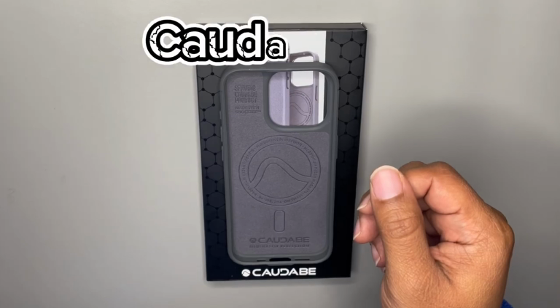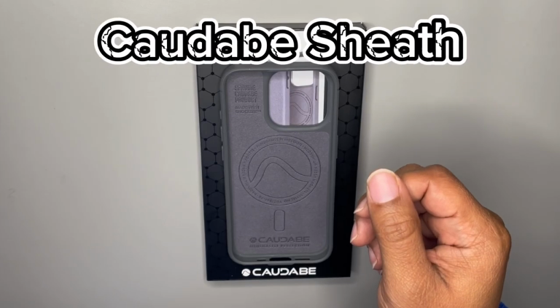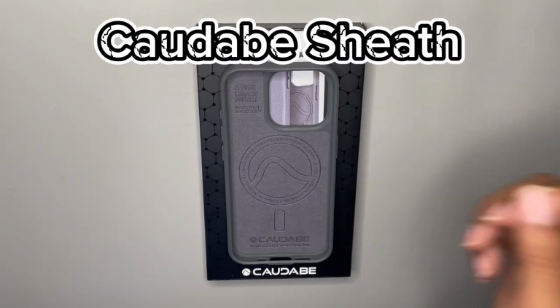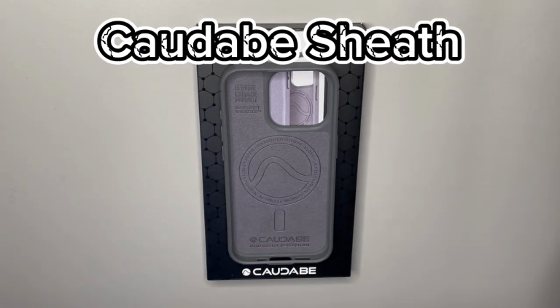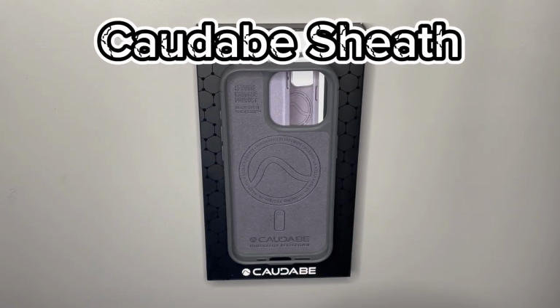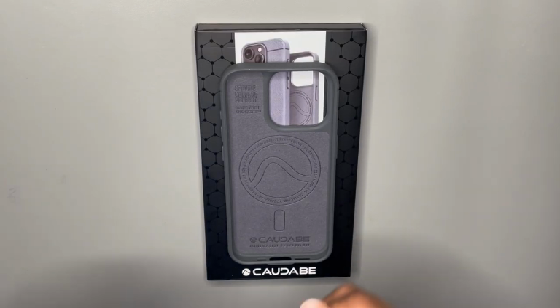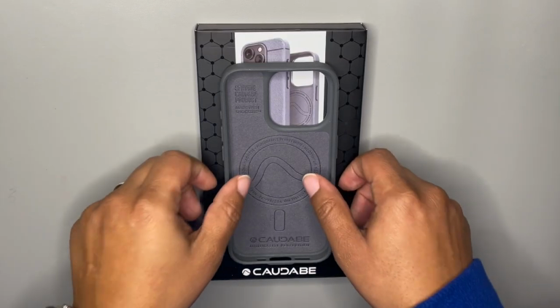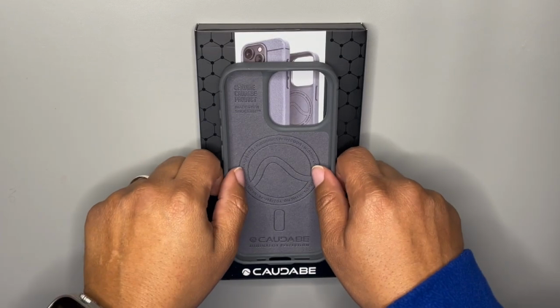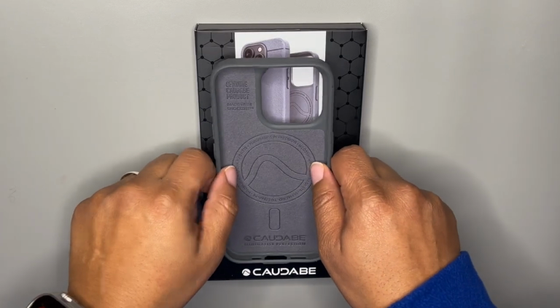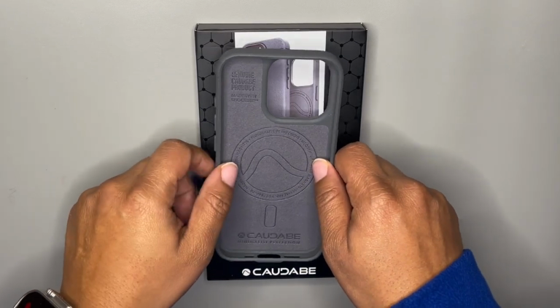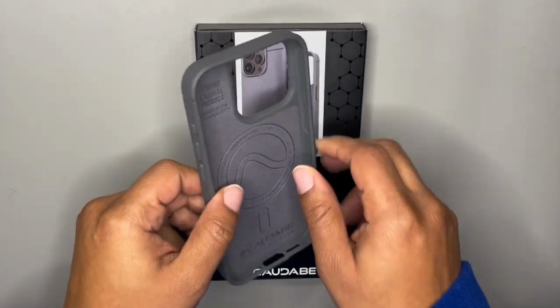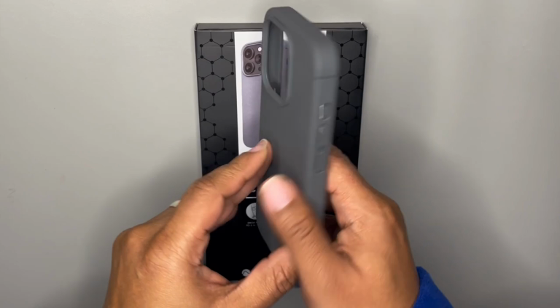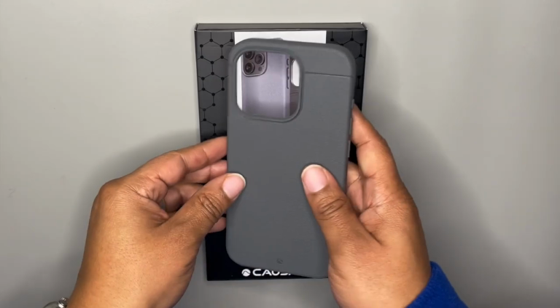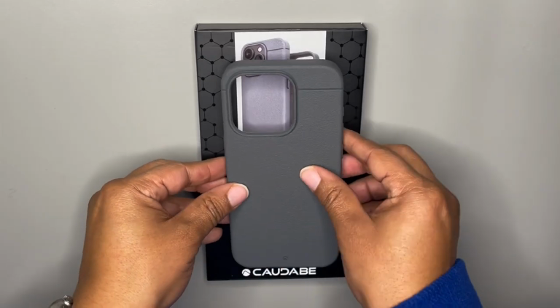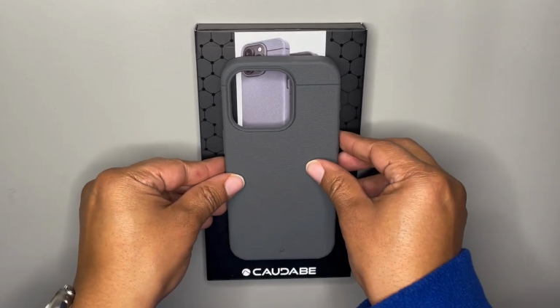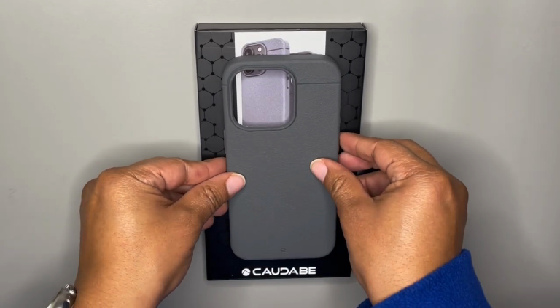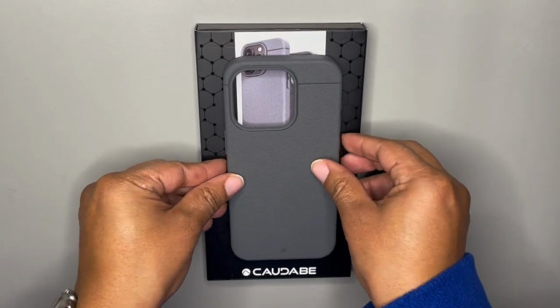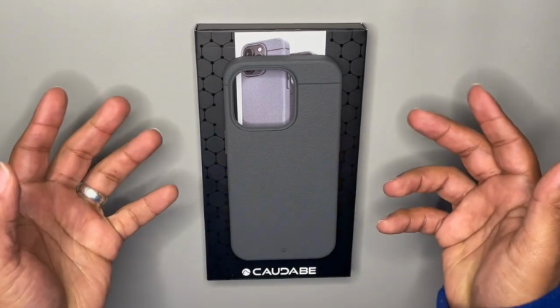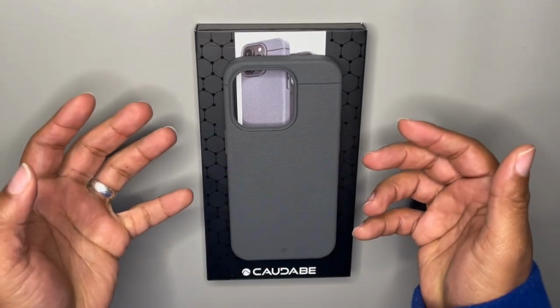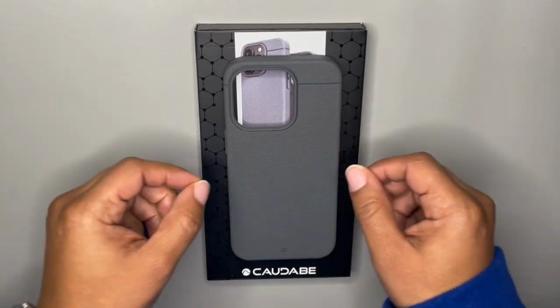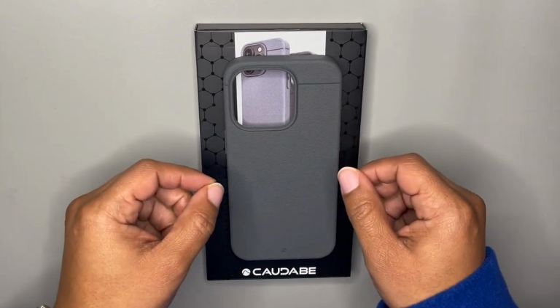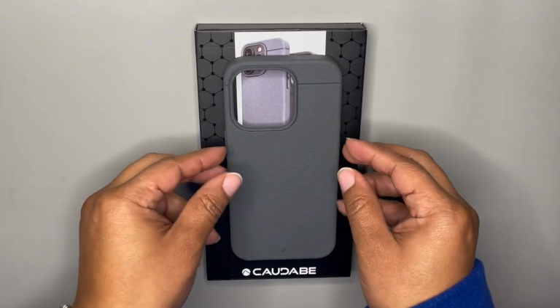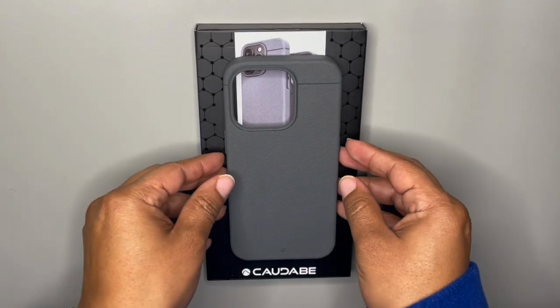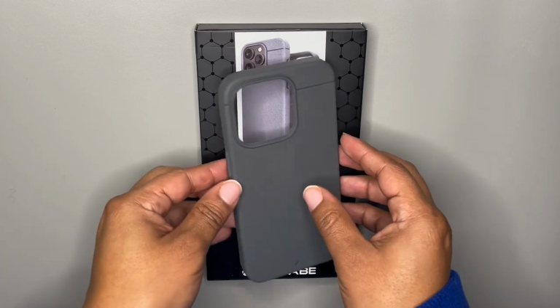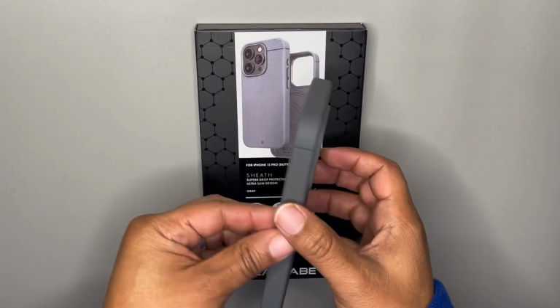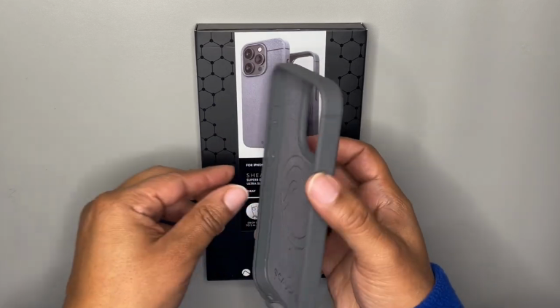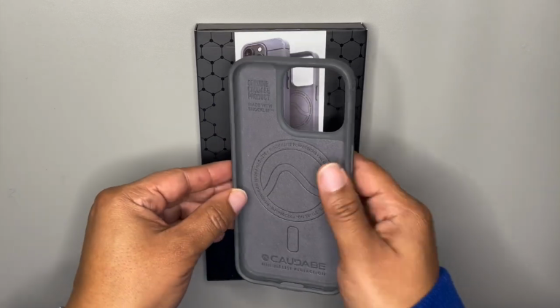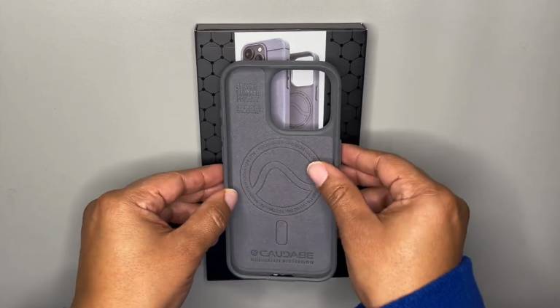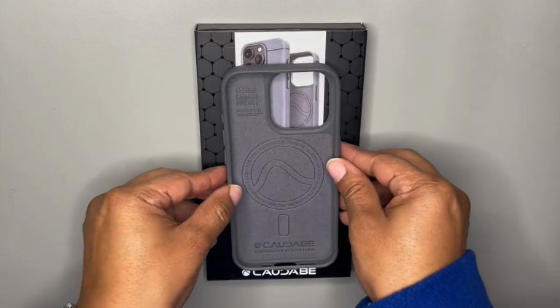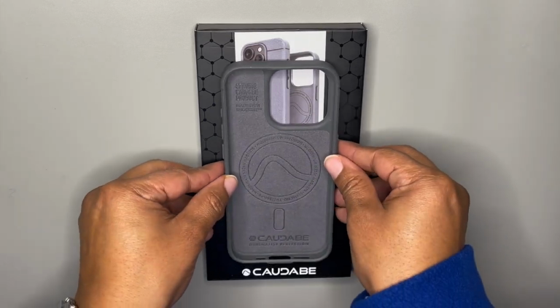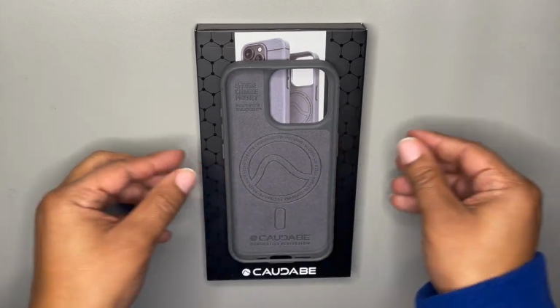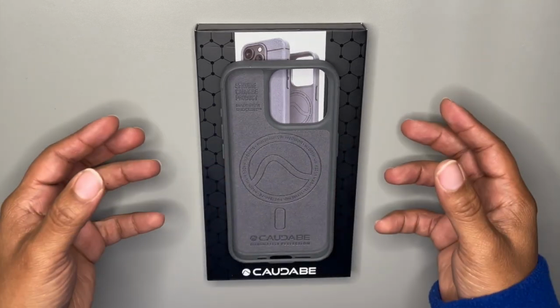Welcome back to King Tech HD. We're going to go over the Kadabe Sheaf today. I've been using this case for about a week now and it's been amazing. I just want to show you some good details and tell you about it.